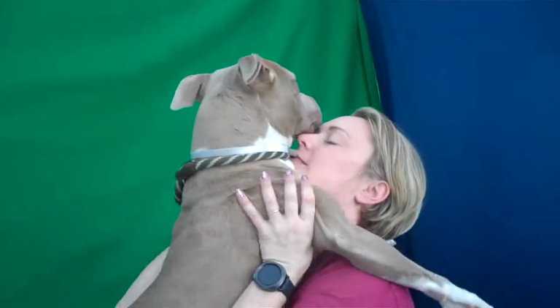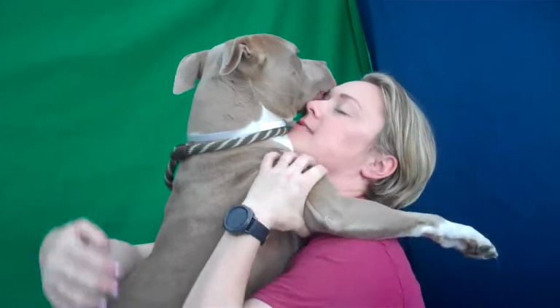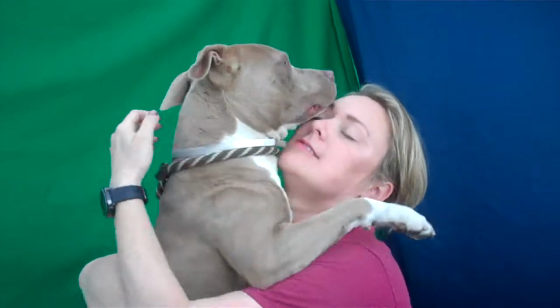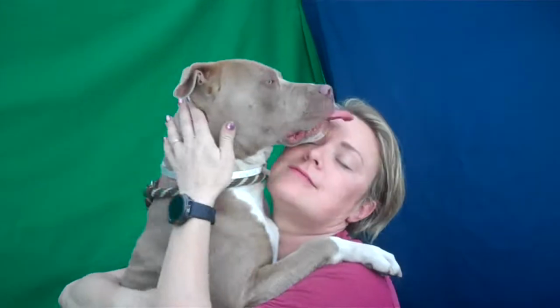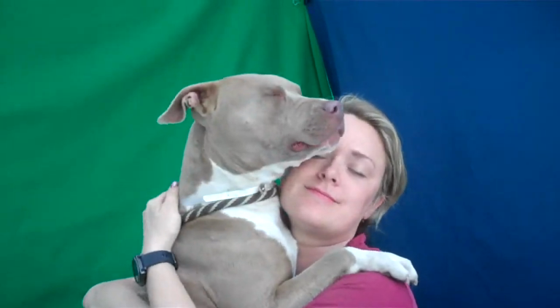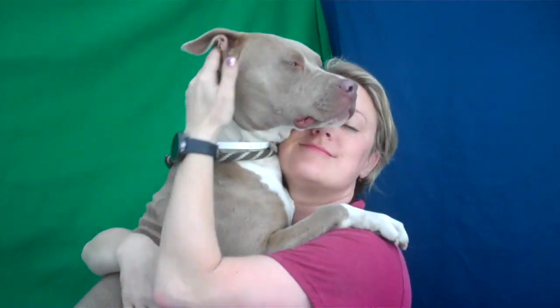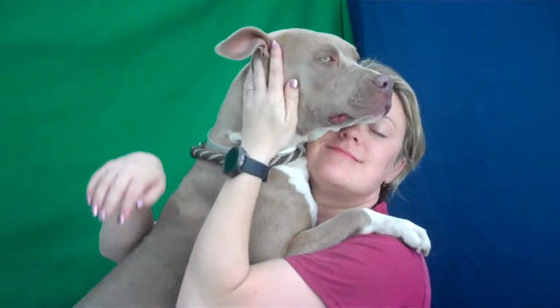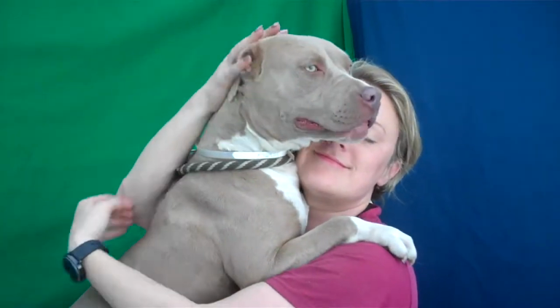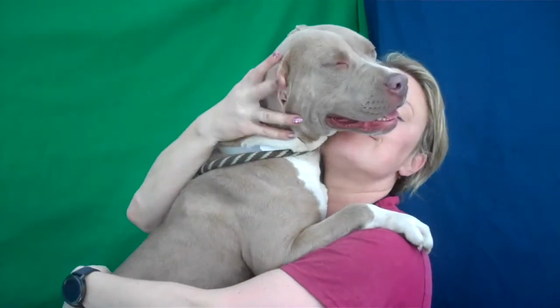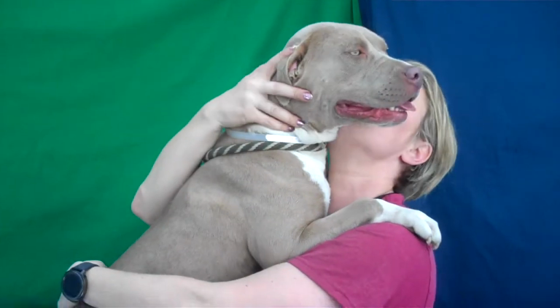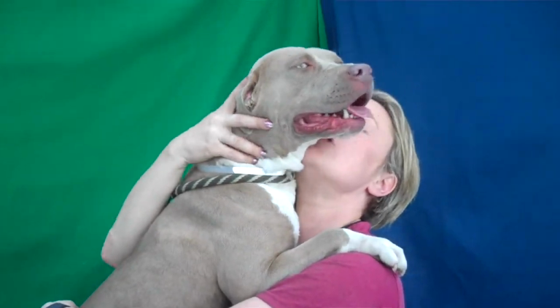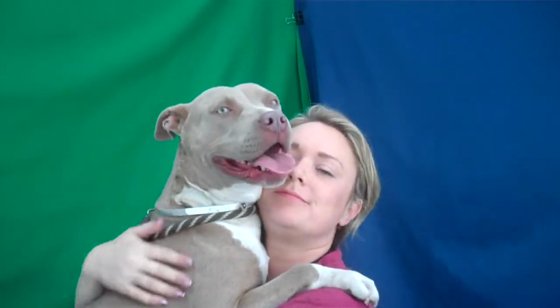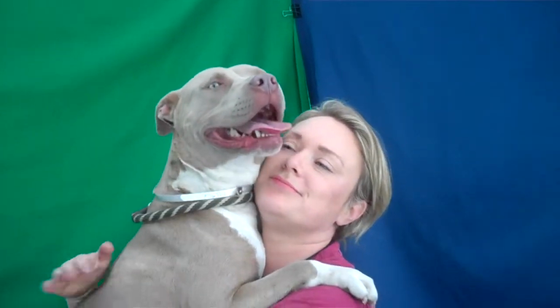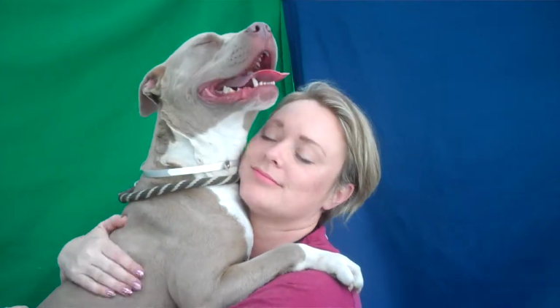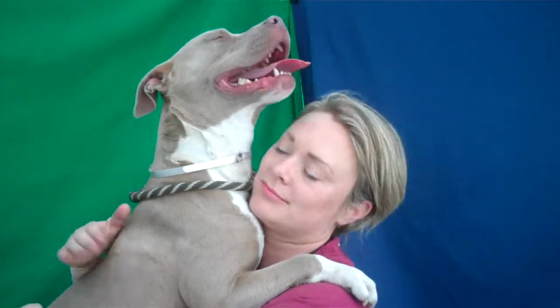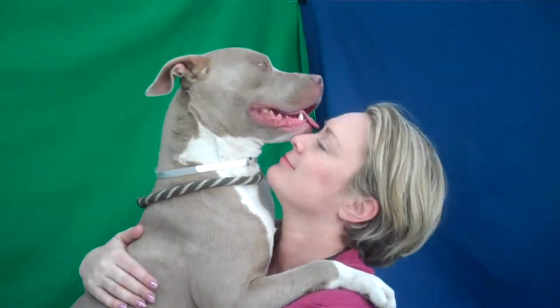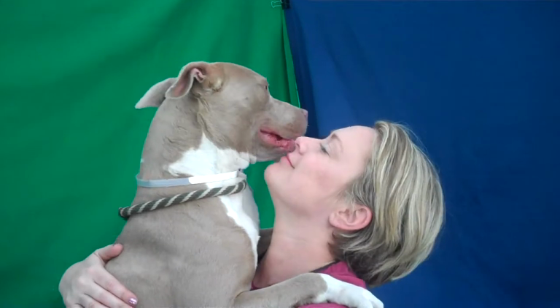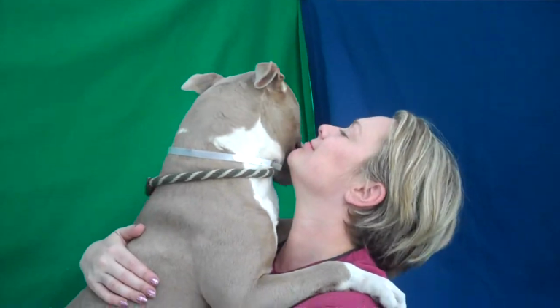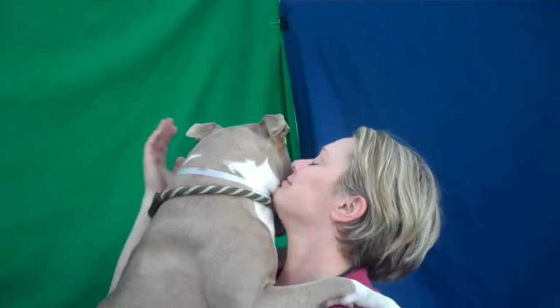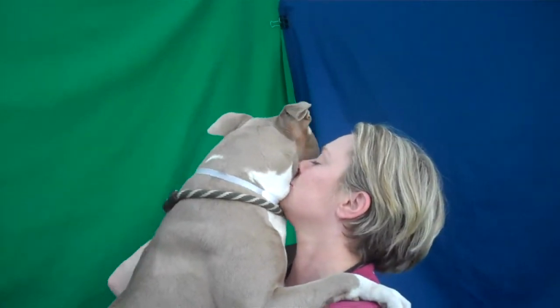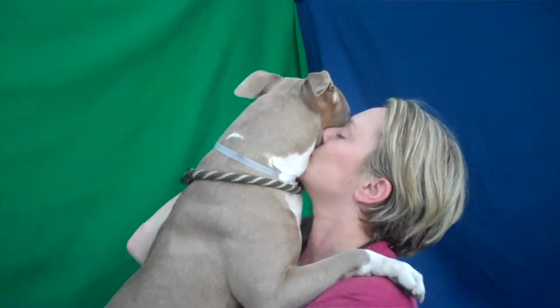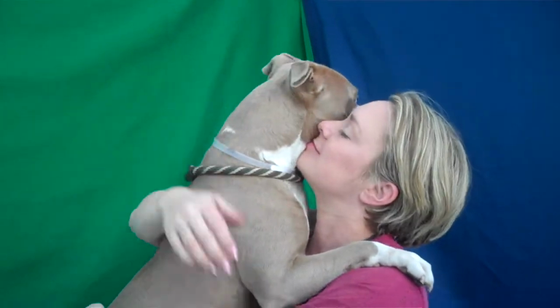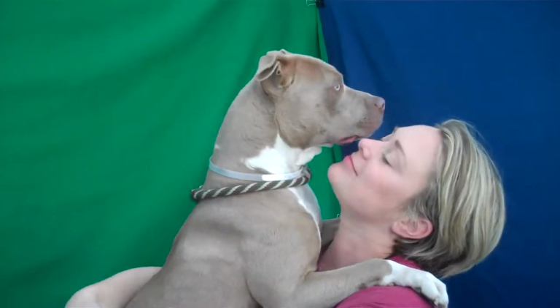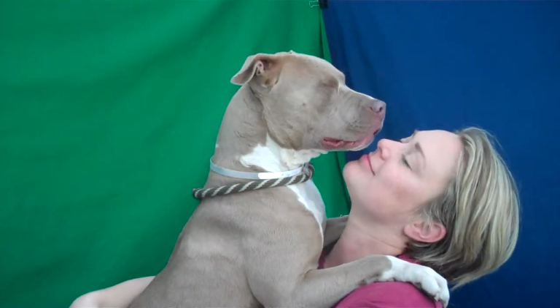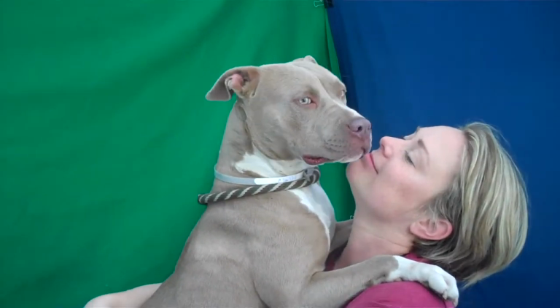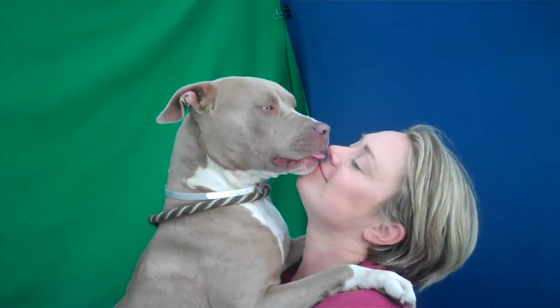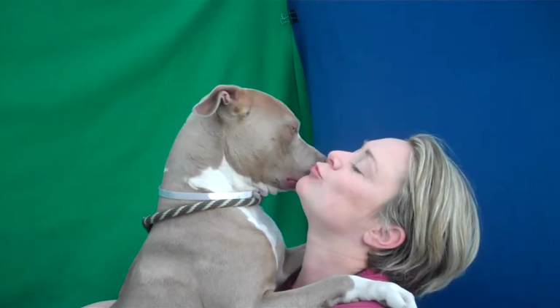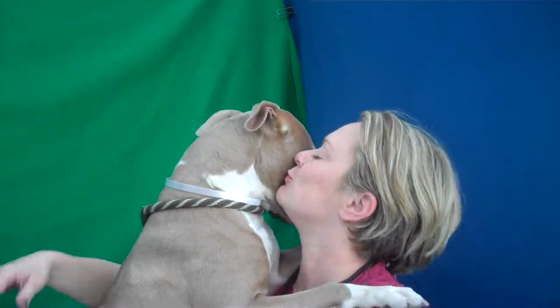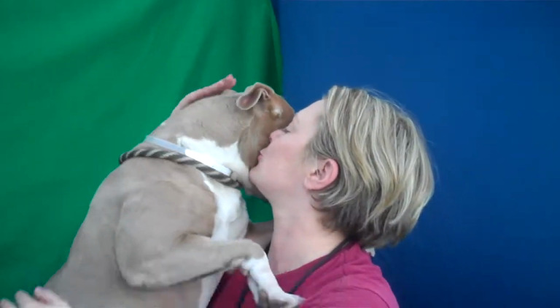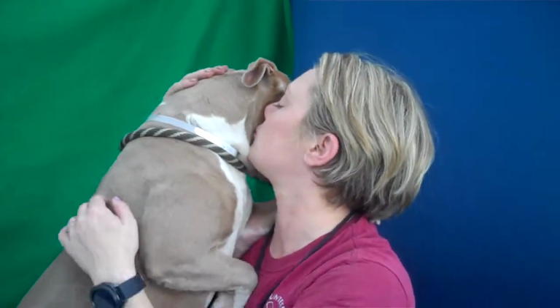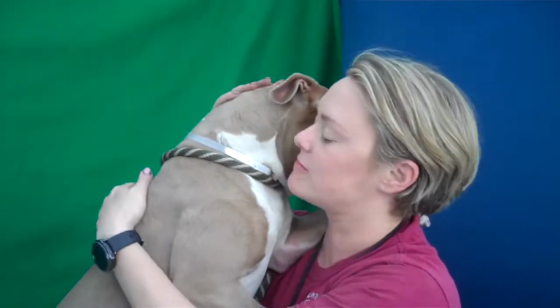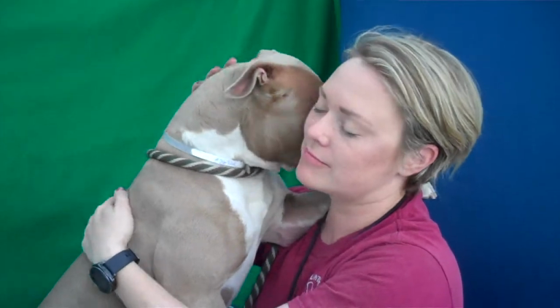And this girl, what a love bug. She only weighs 46 pounds, so if you're looking for a good medium-sized dog, this is your girl. She's absolutely fabulous. Jana, what do you want to say about her?